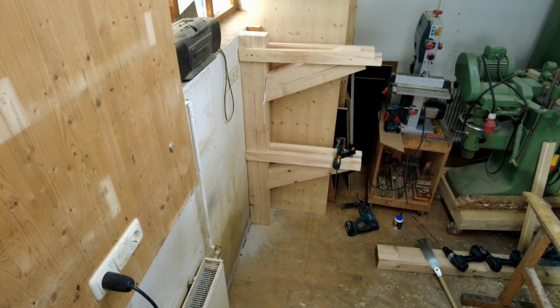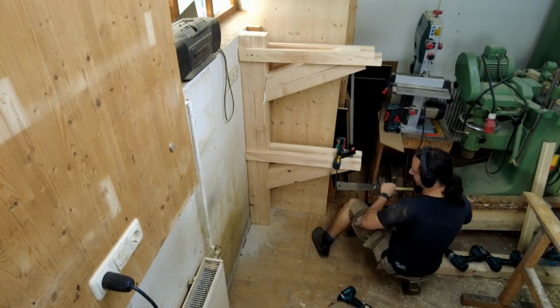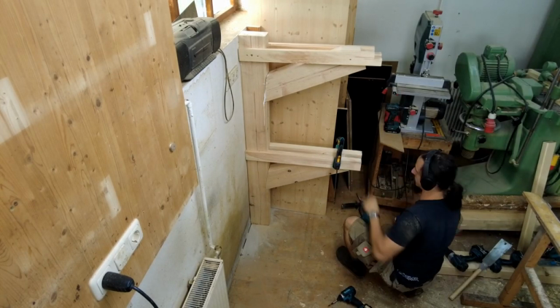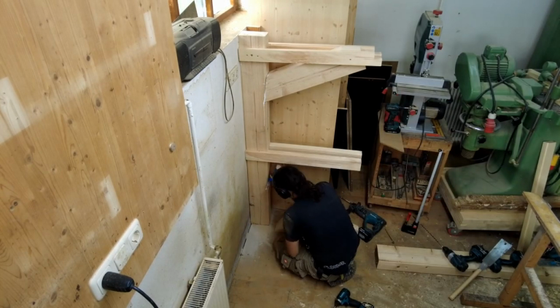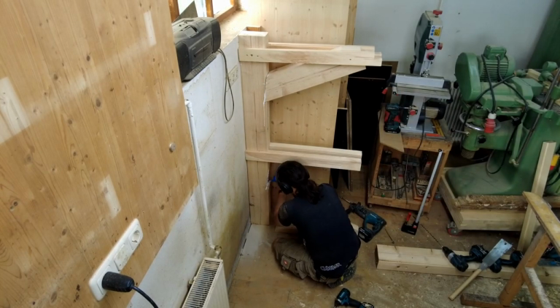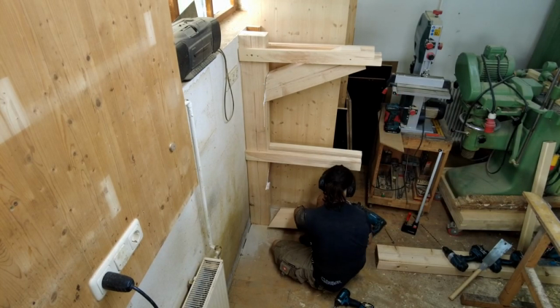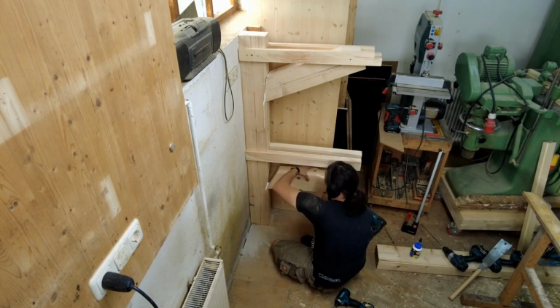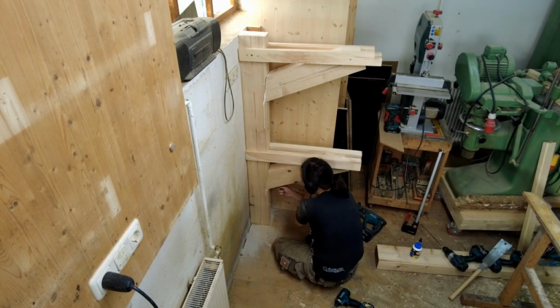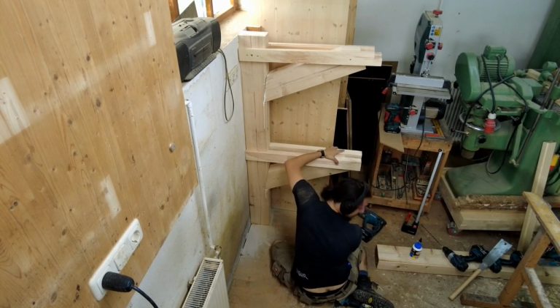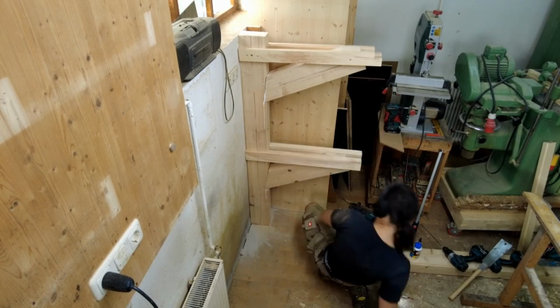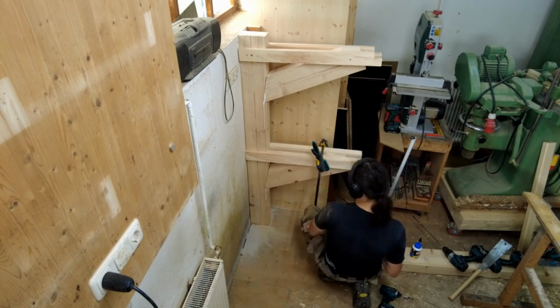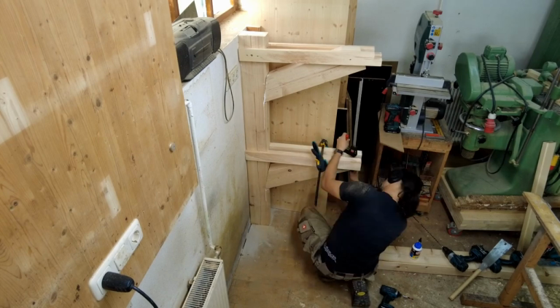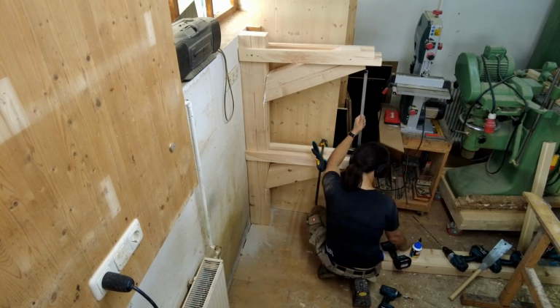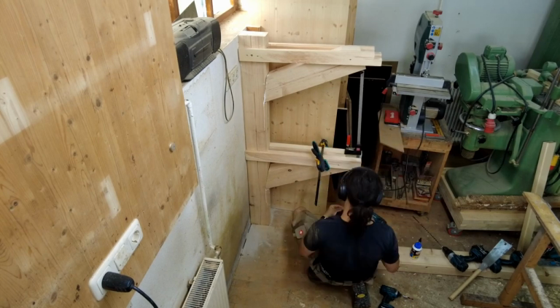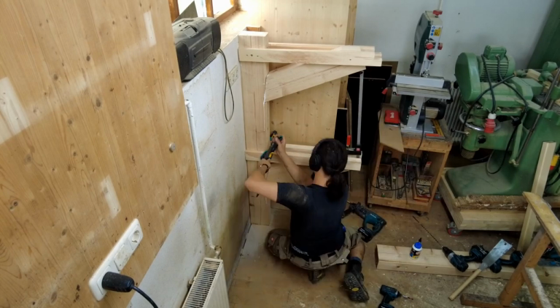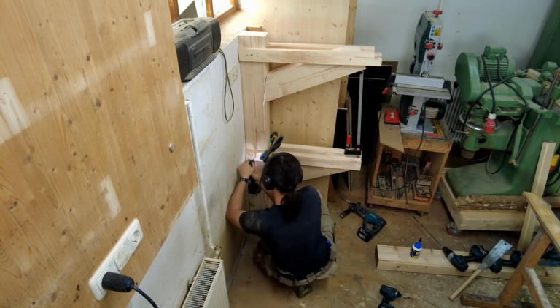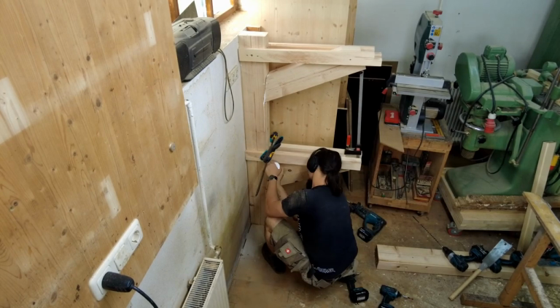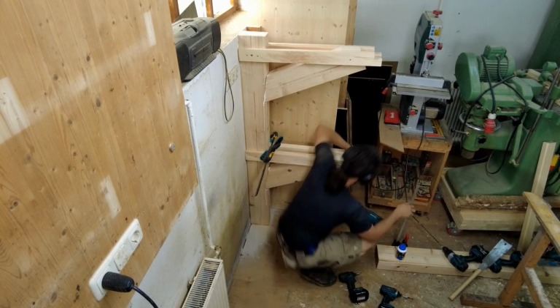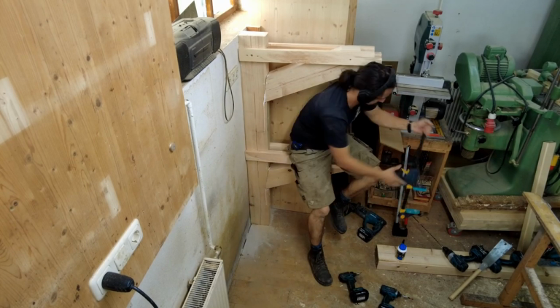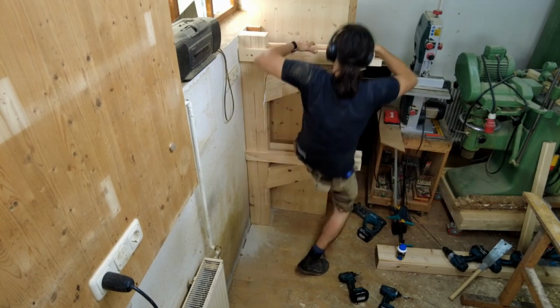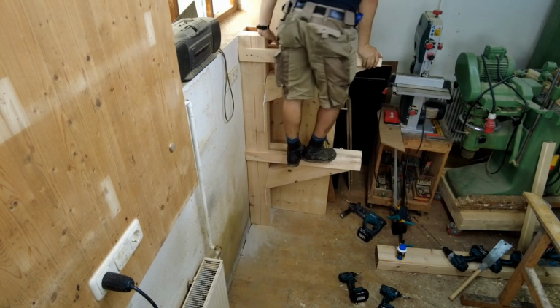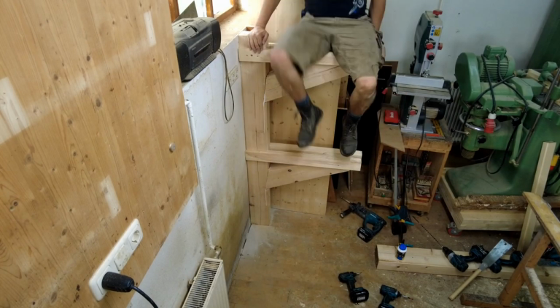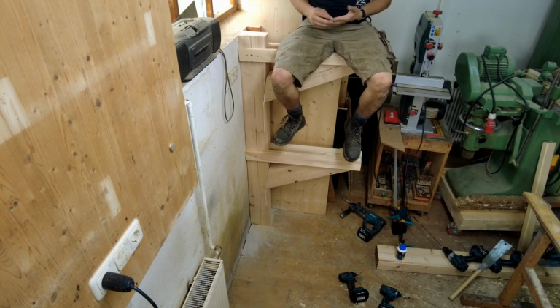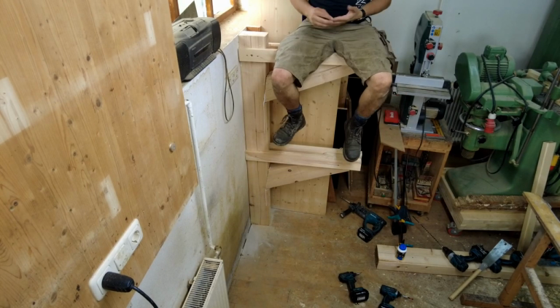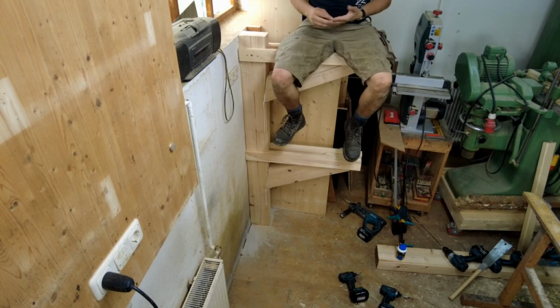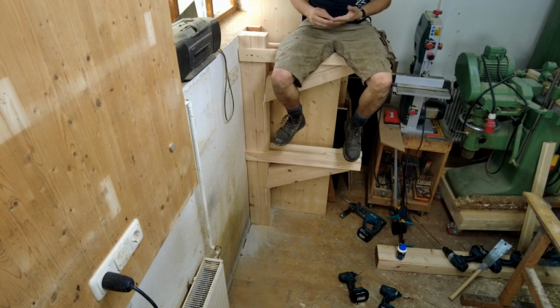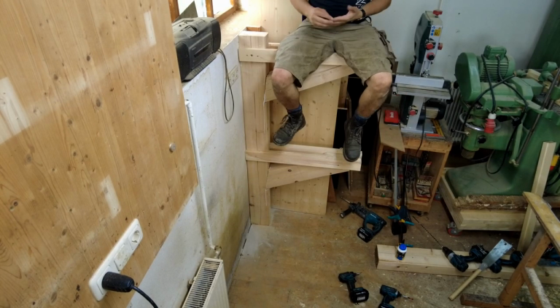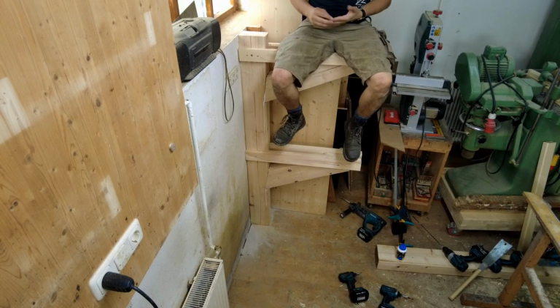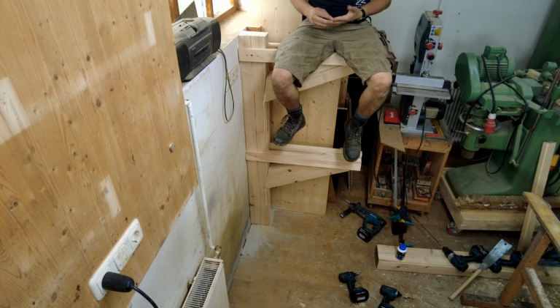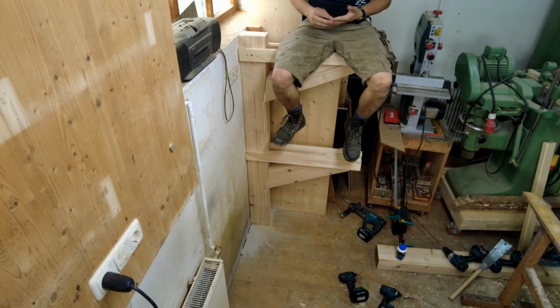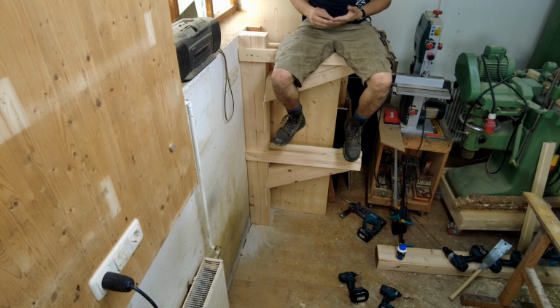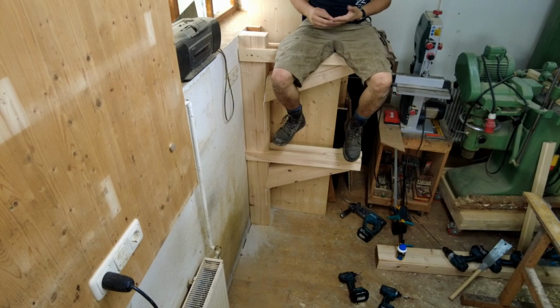Although I'm not too pleased with the current state of the joinery, it already can sustain quite some weight — at least my body weight for now.